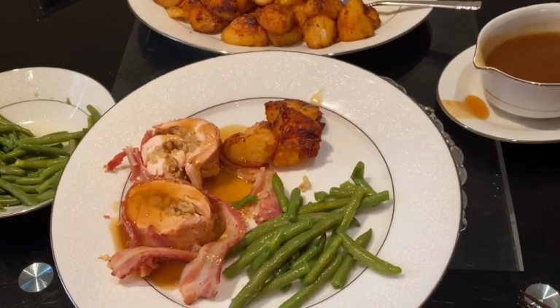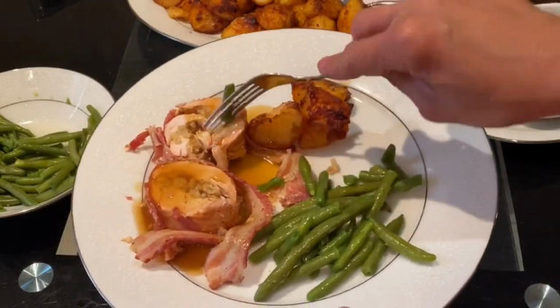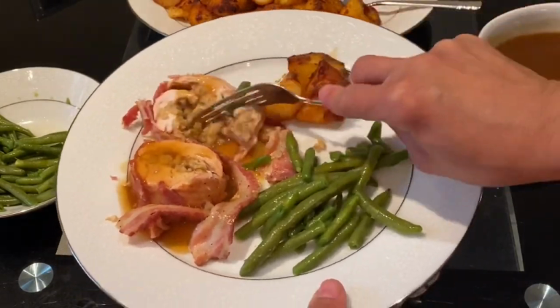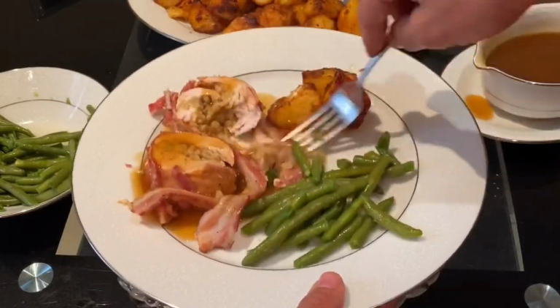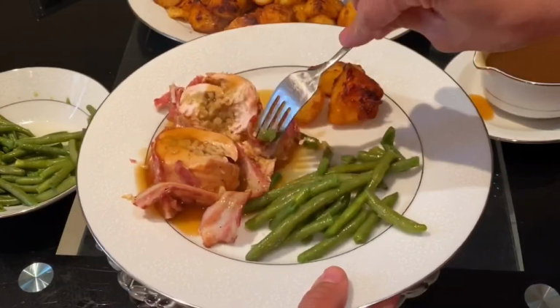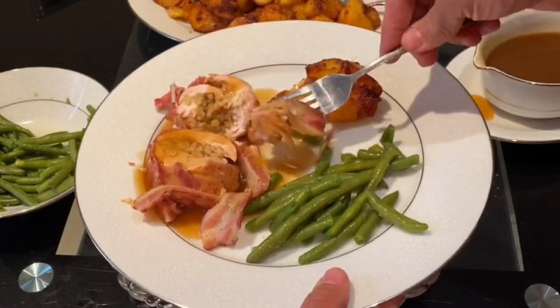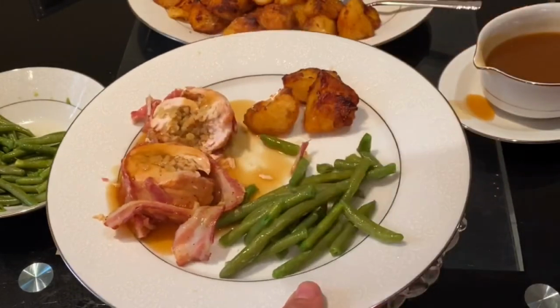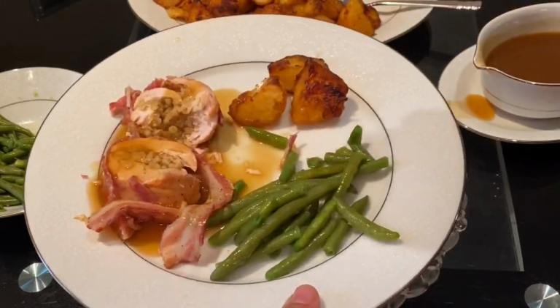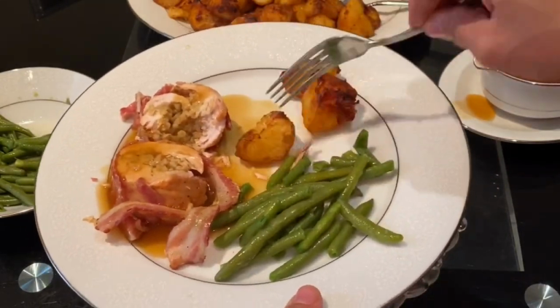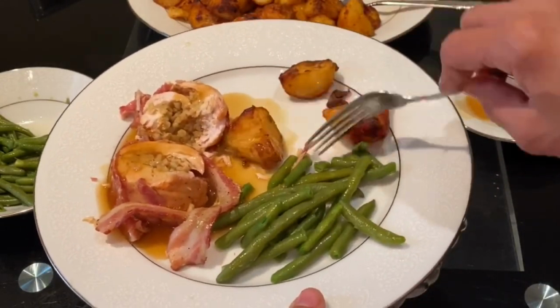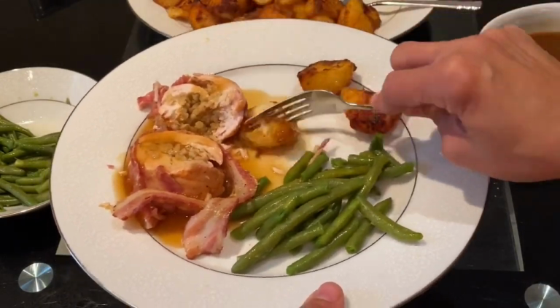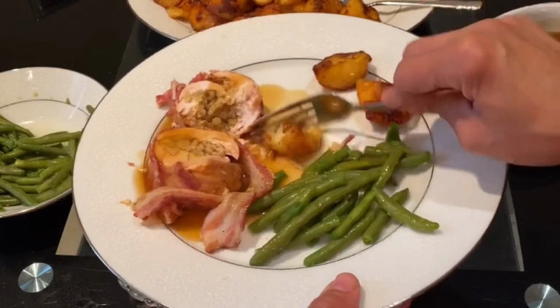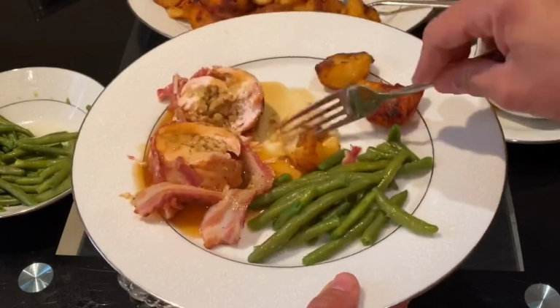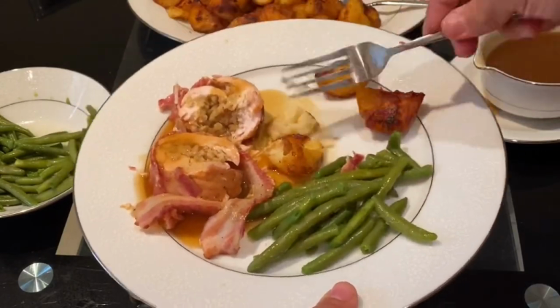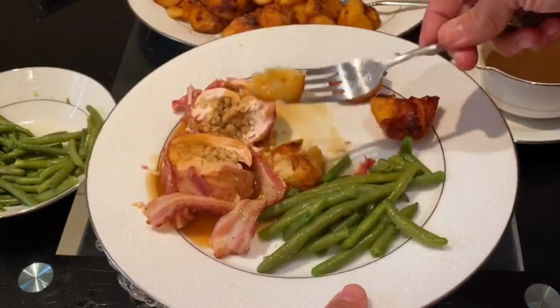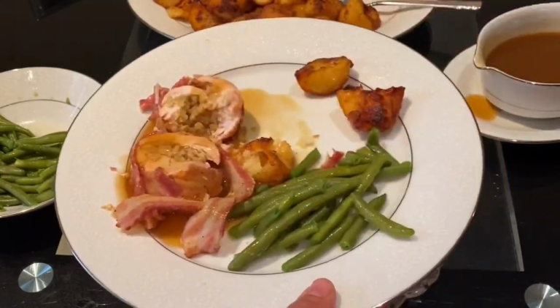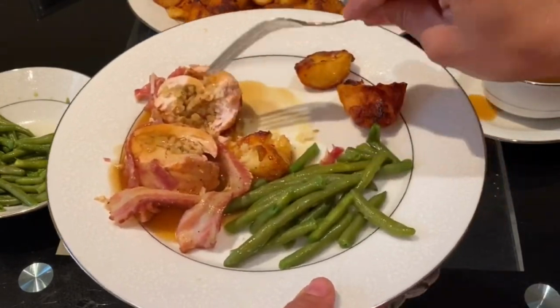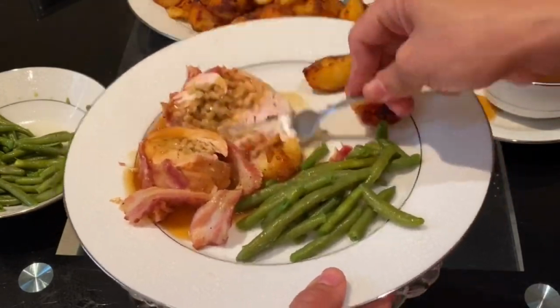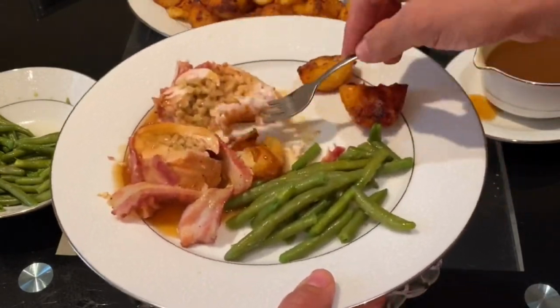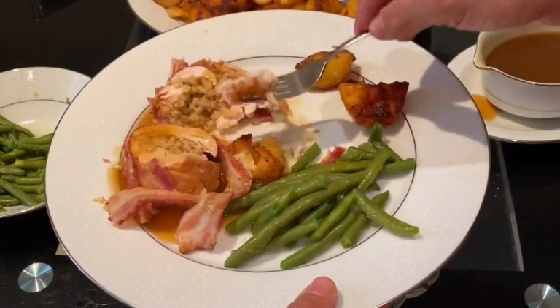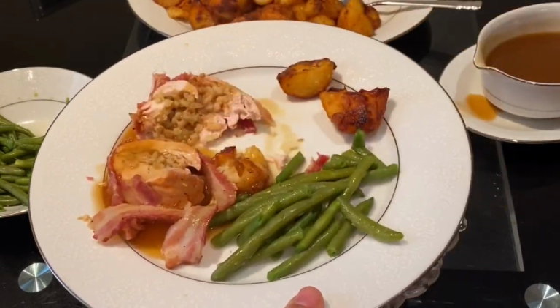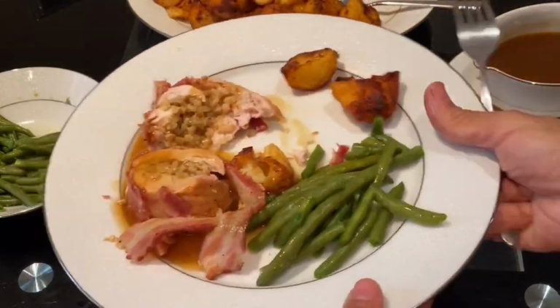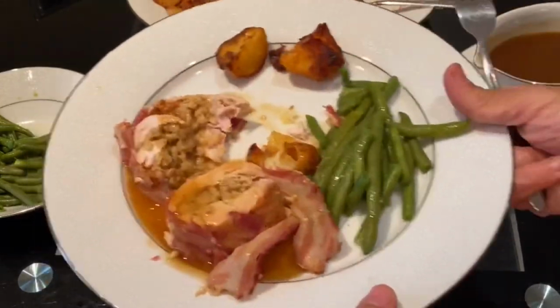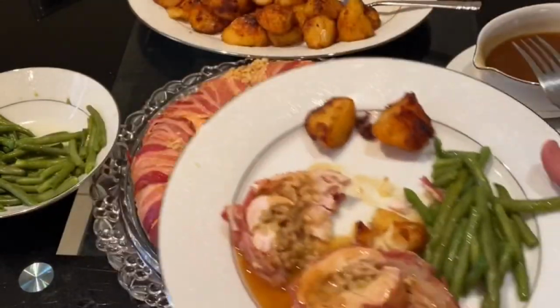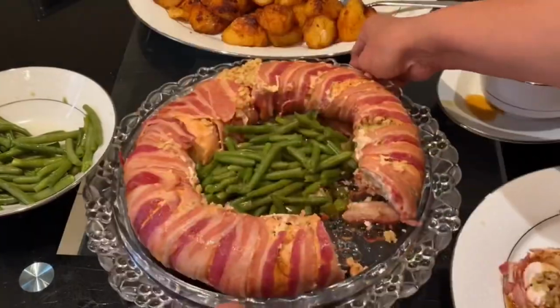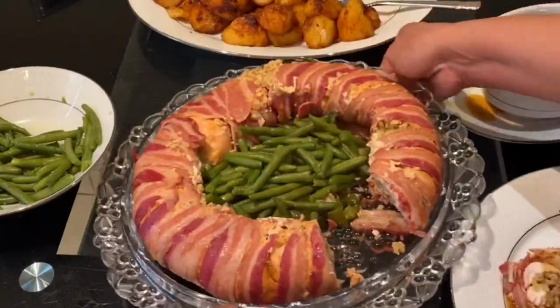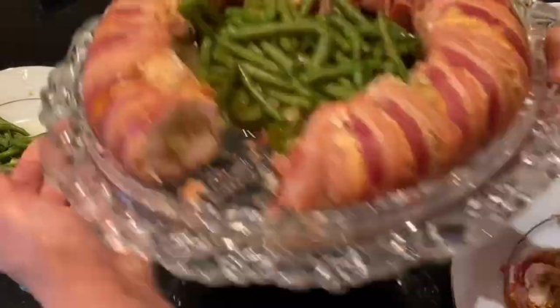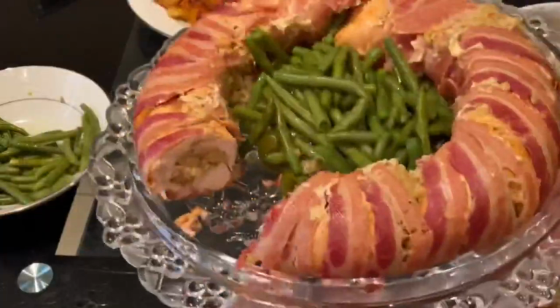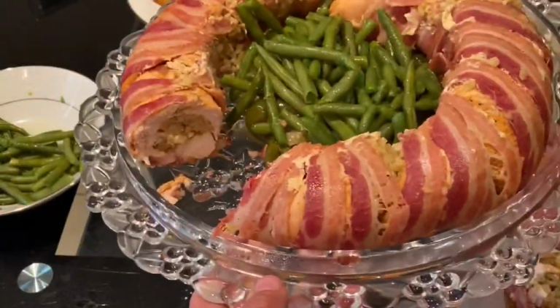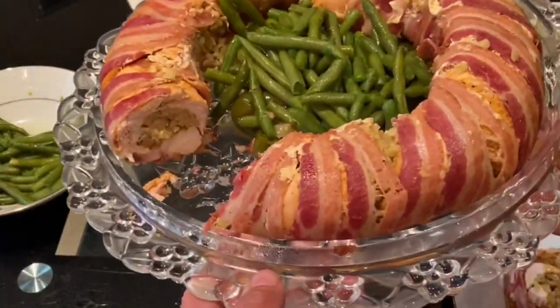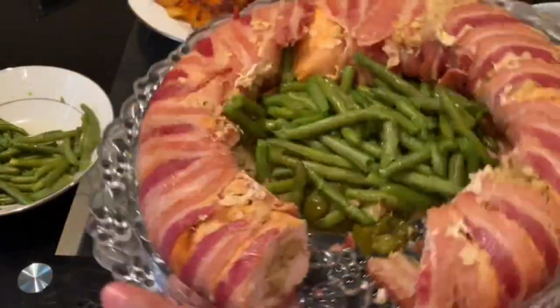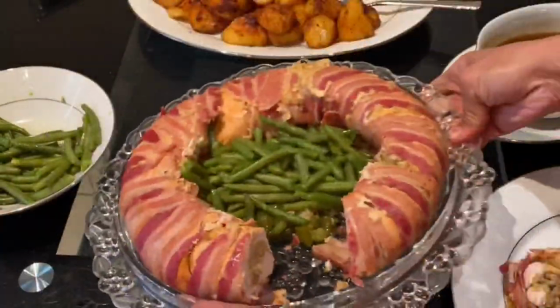Thank you very much for watching this video. For more Sudanese, Egyptian, African or any other international recipes, please like, share and subscribe to my YouTube channel Gift of Freedom Baking. Until I see you with the next recipe, bye bye.